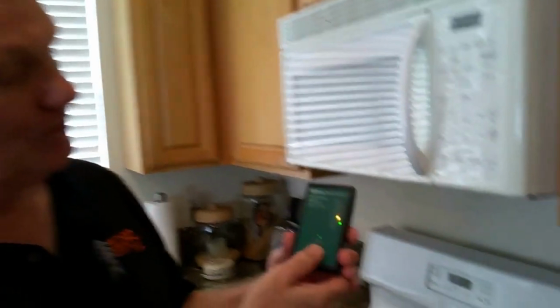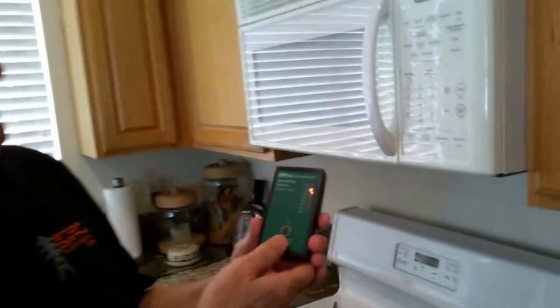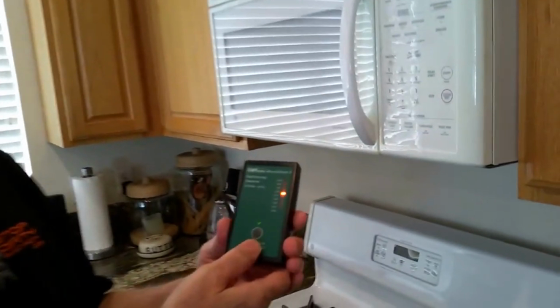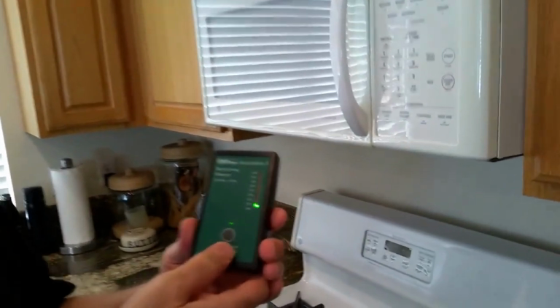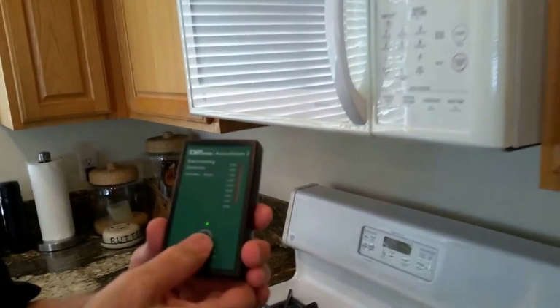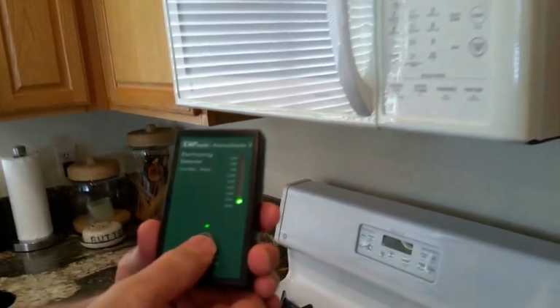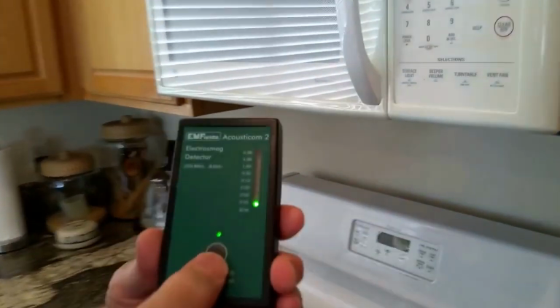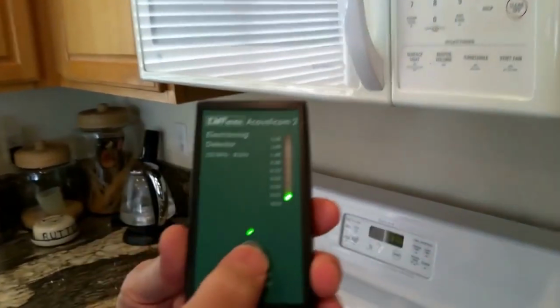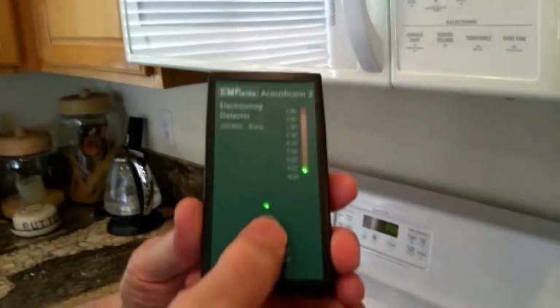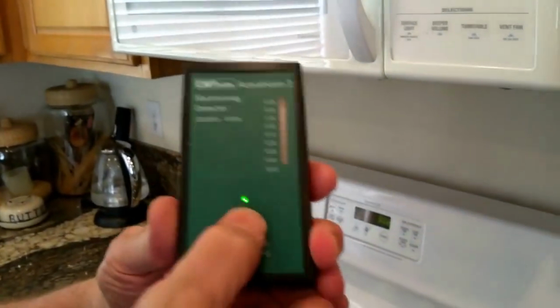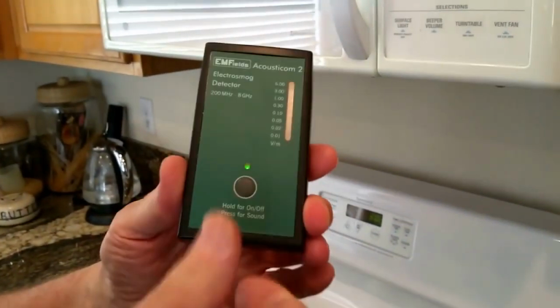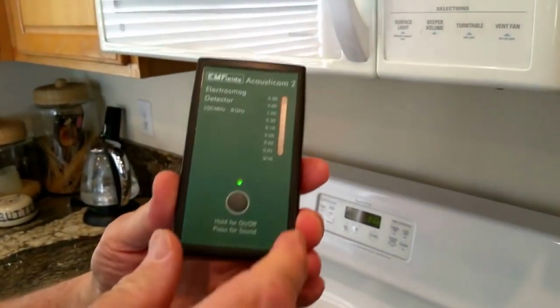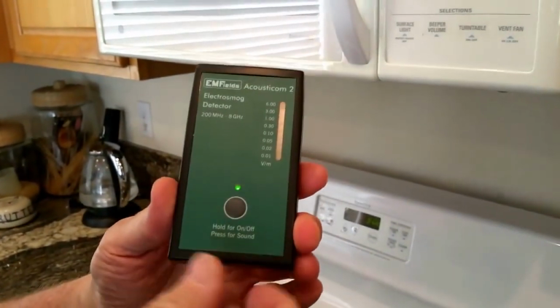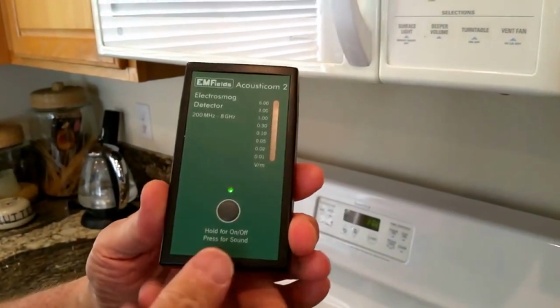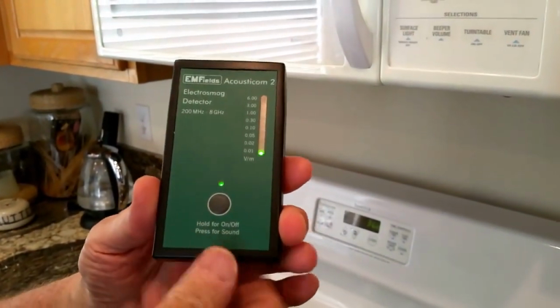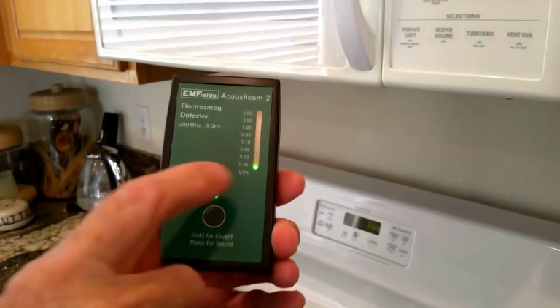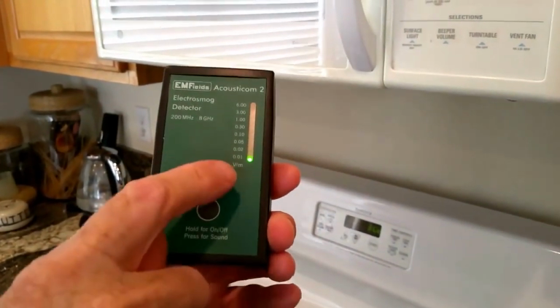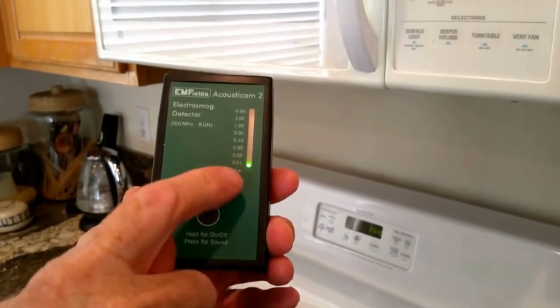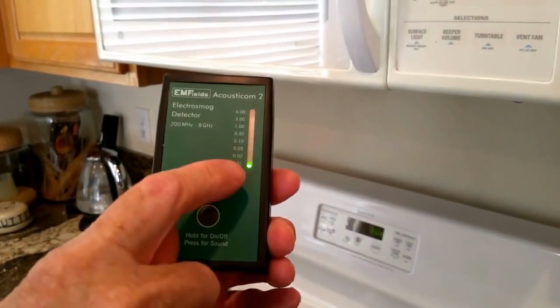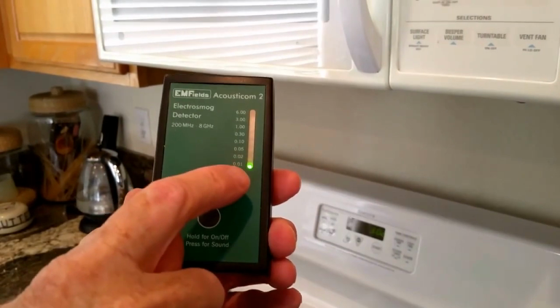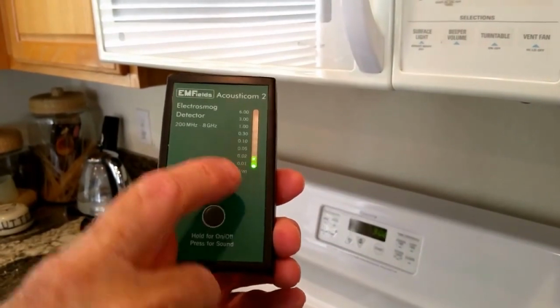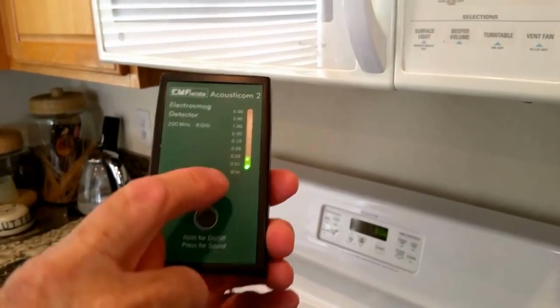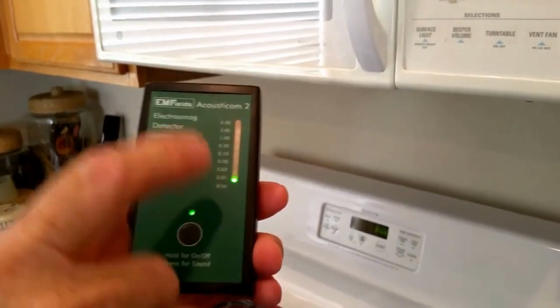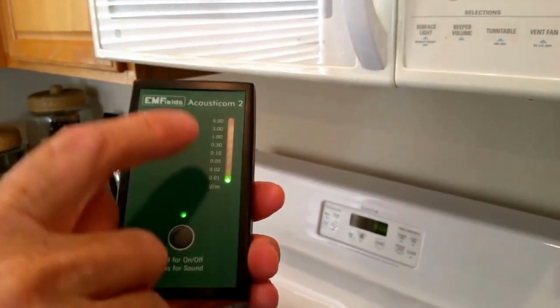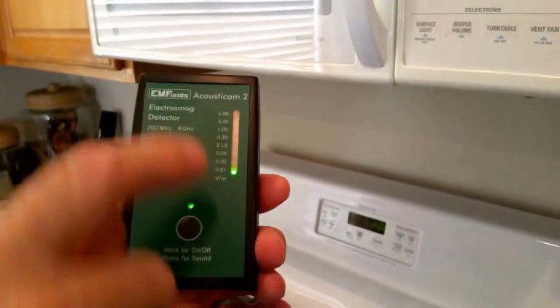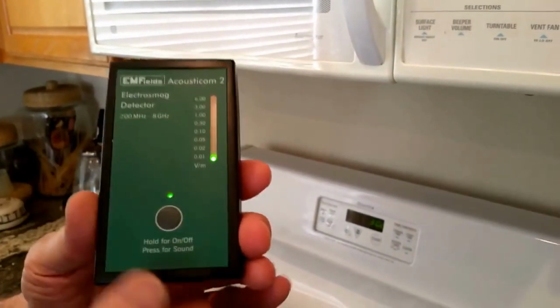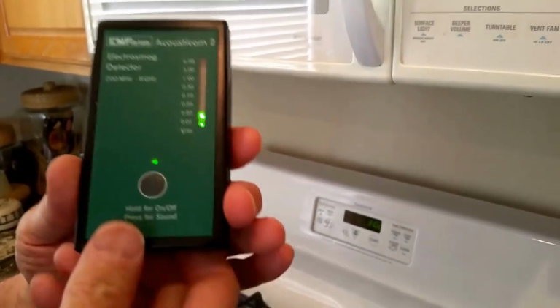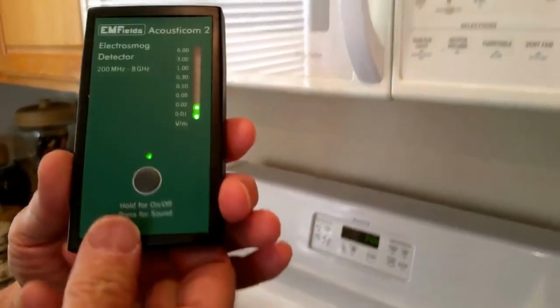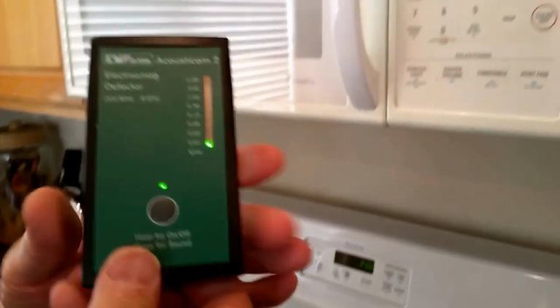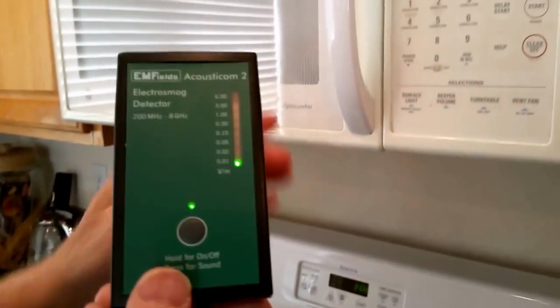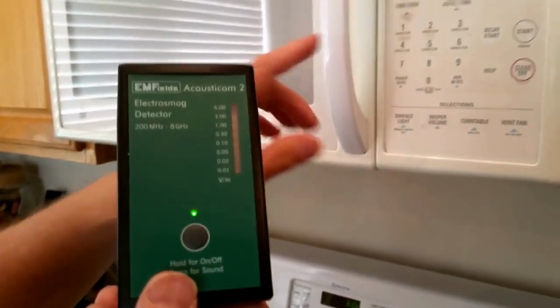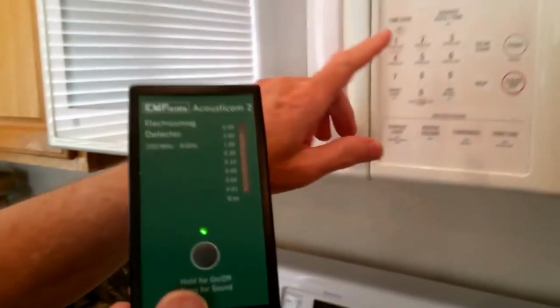We're going to turn on the Acousticom 2. There's one button, and let's turn some sound on. As you can see, it's in the green. We want to get to the yellow or green — those are the safe levels.